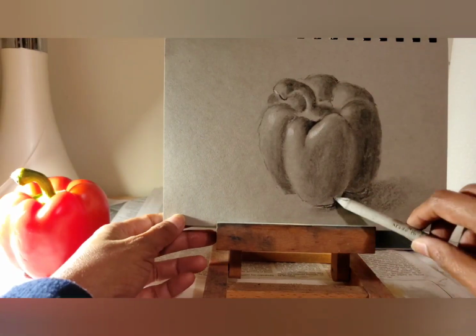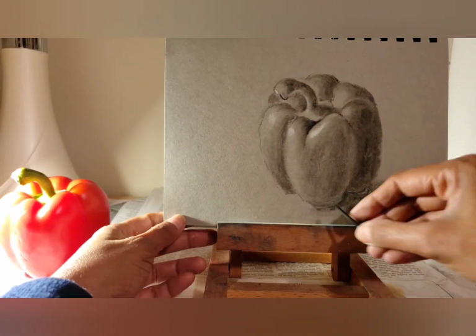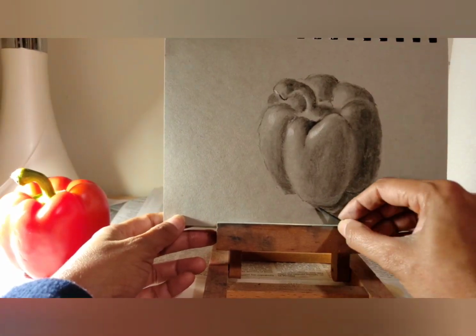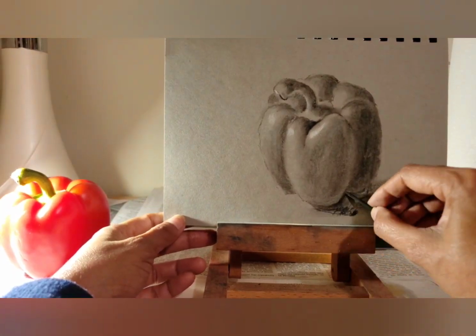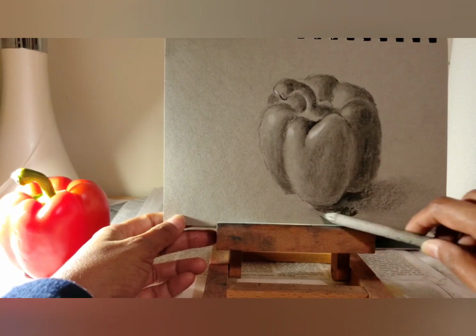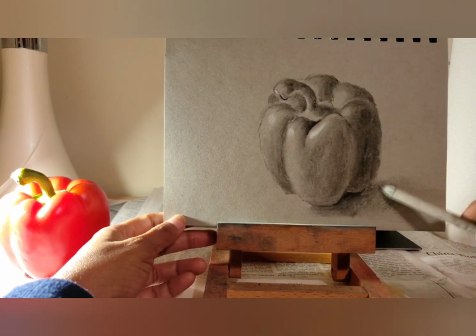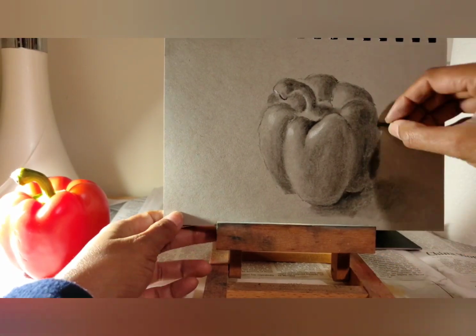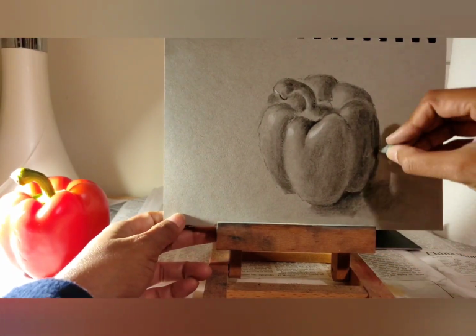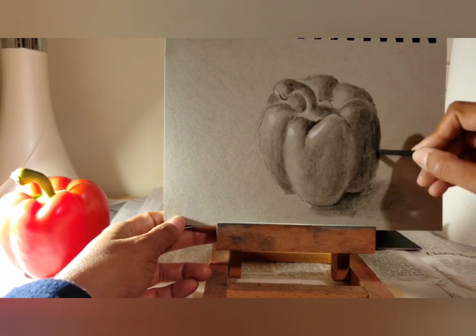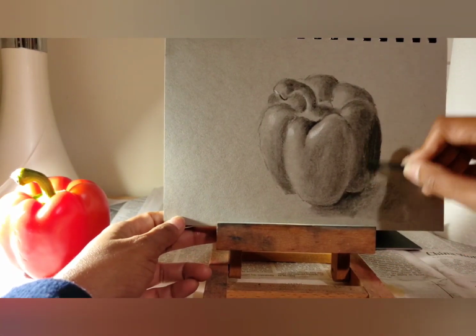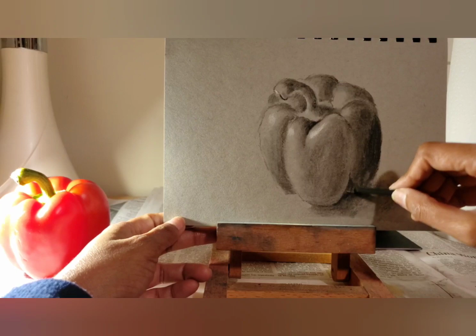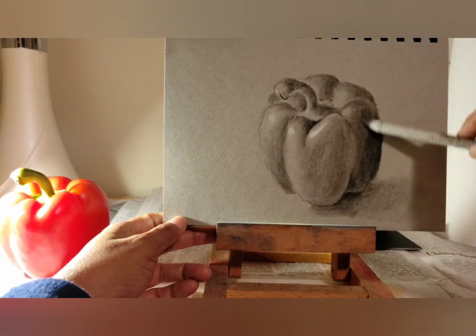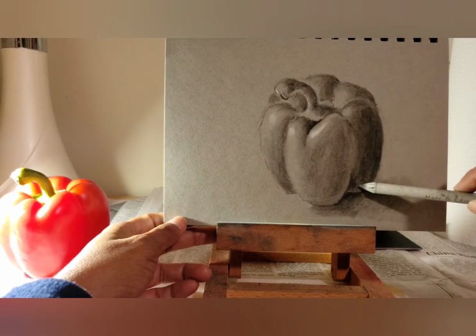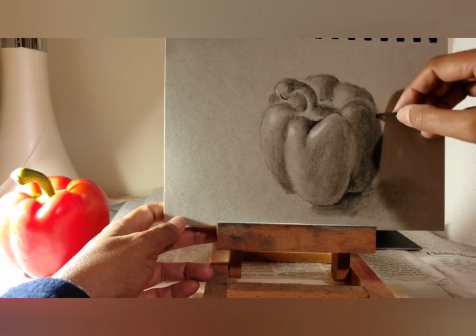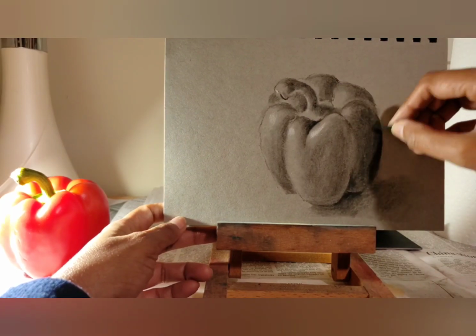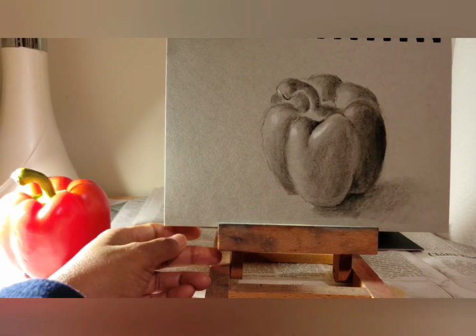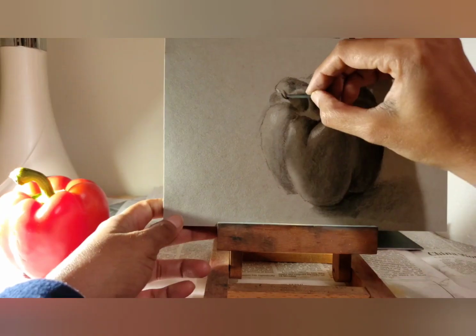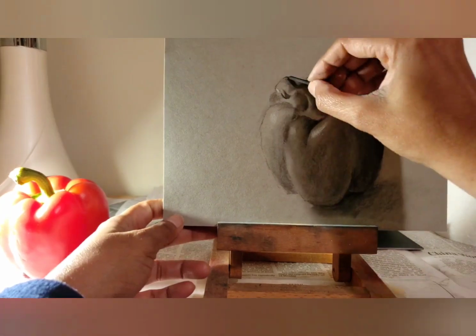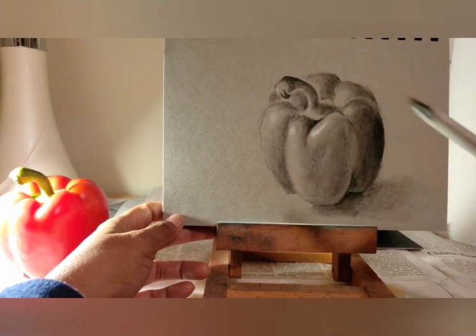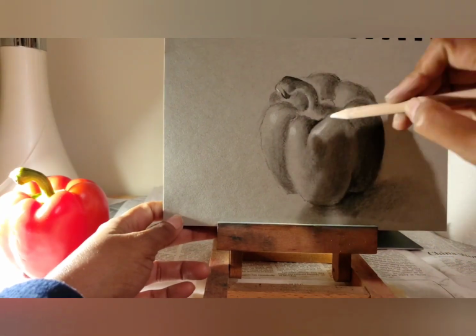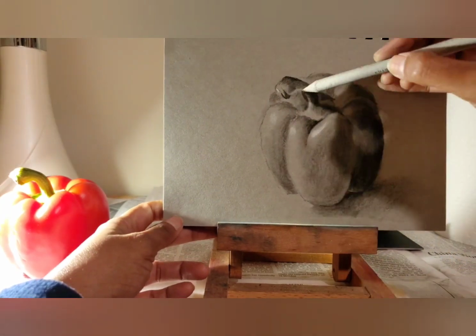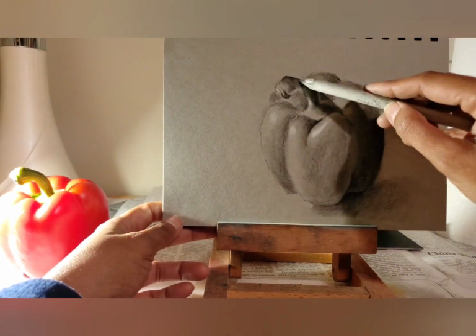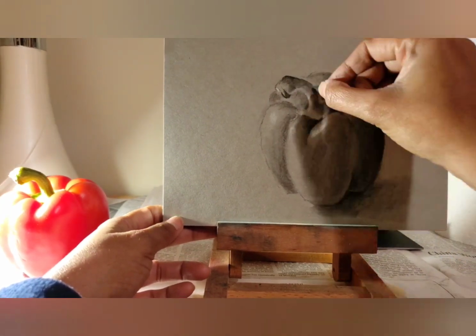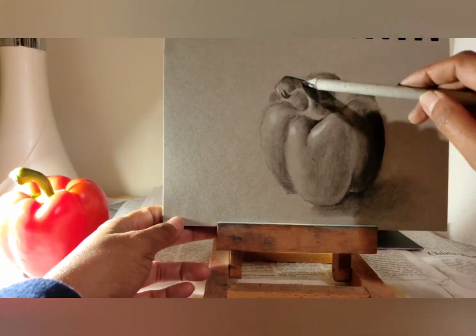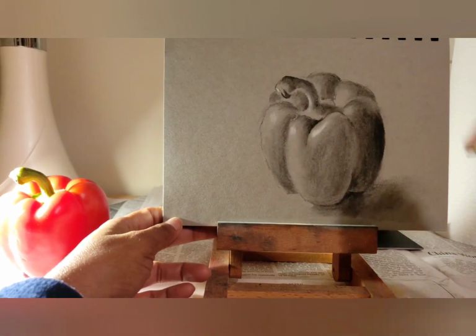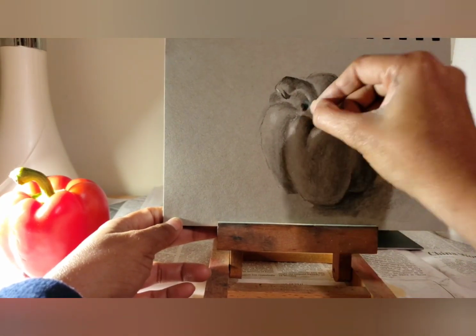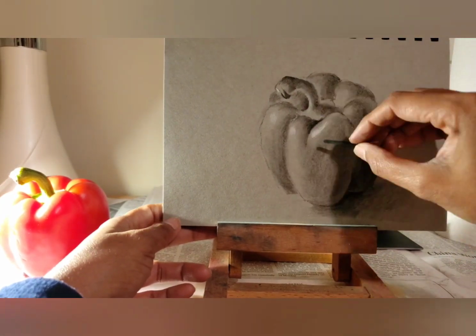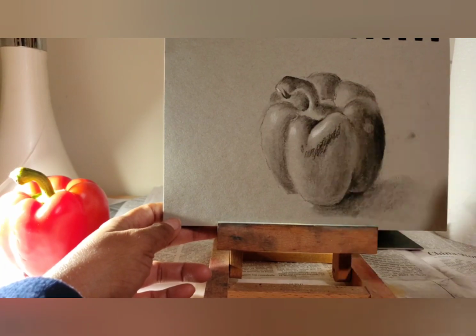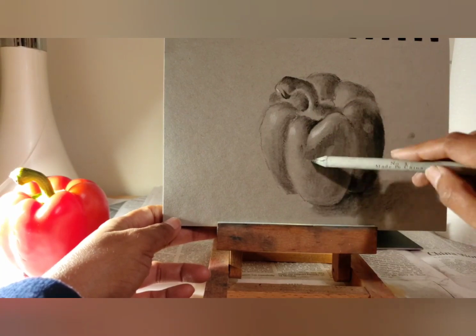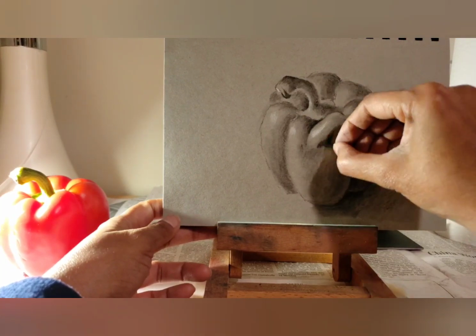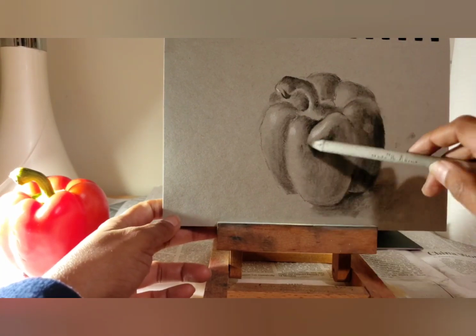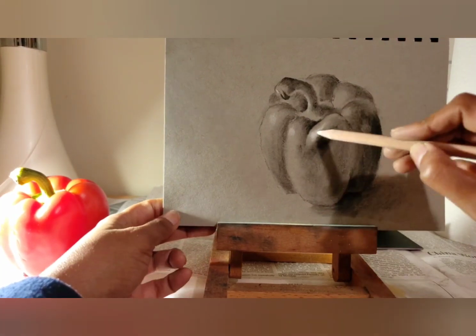The kneaded eraser comes in handy to lighten an area and to clean up smudges. I use General's white charcoal pencil for light sides and specifically for highlights.